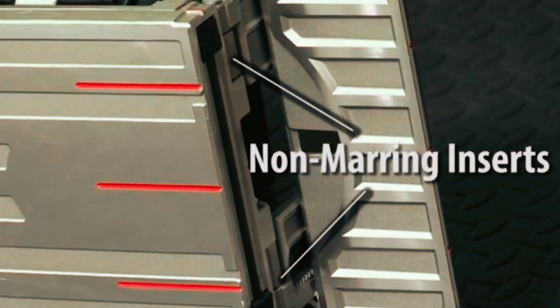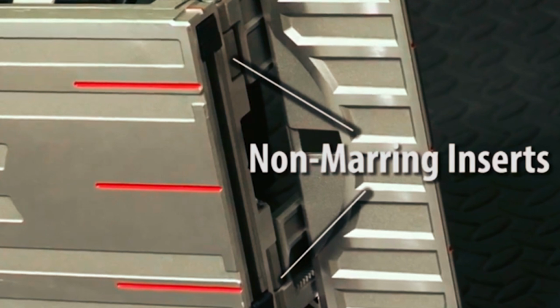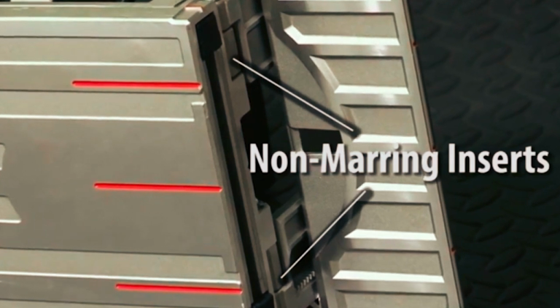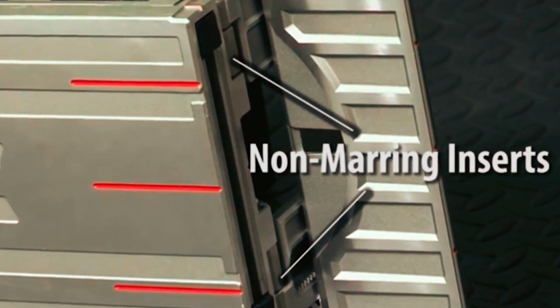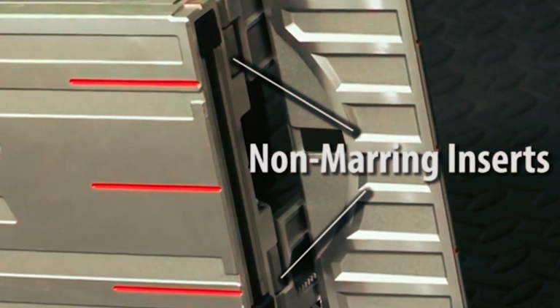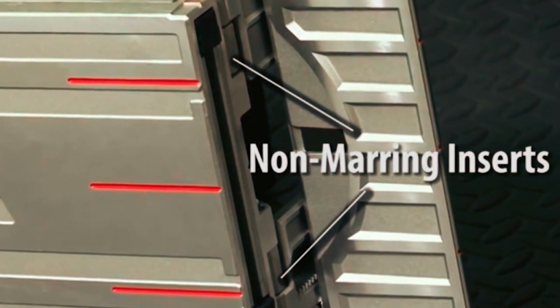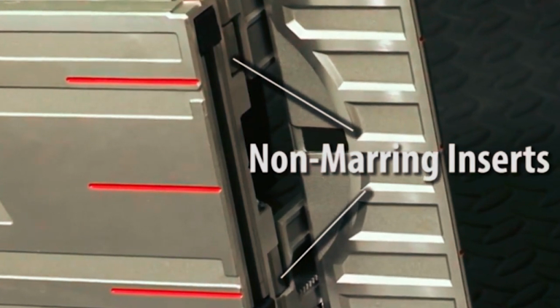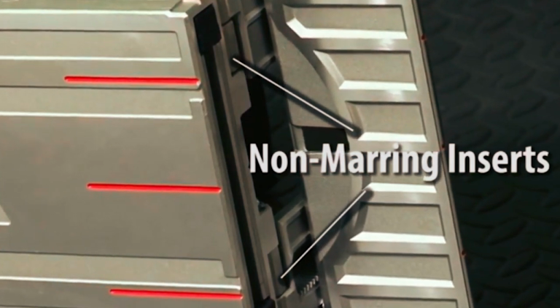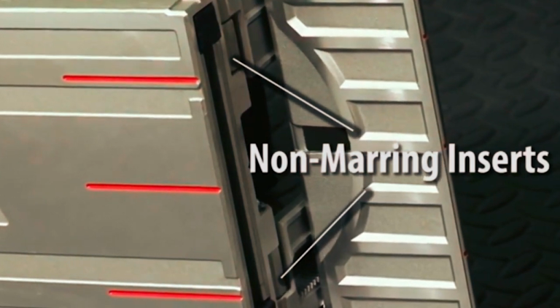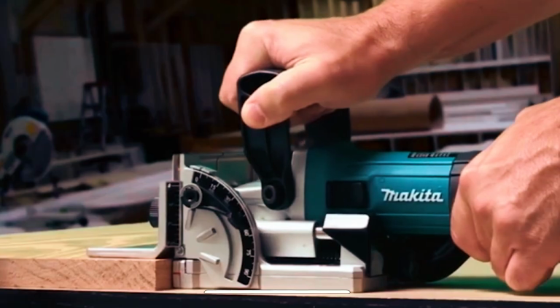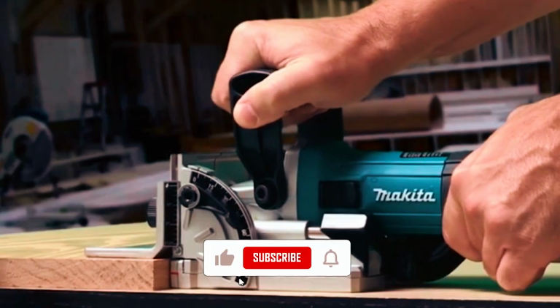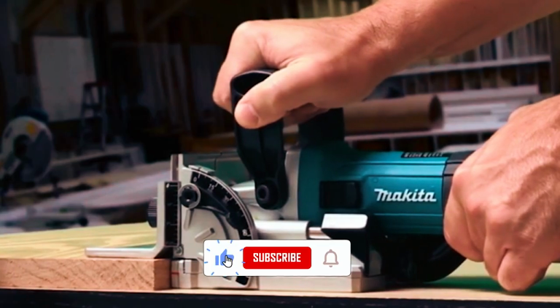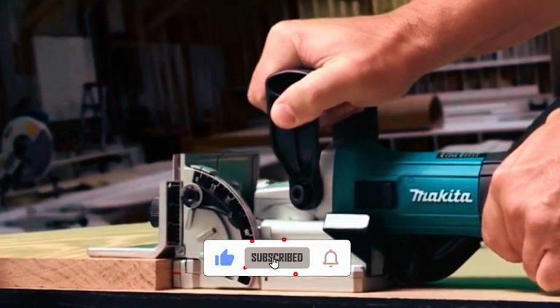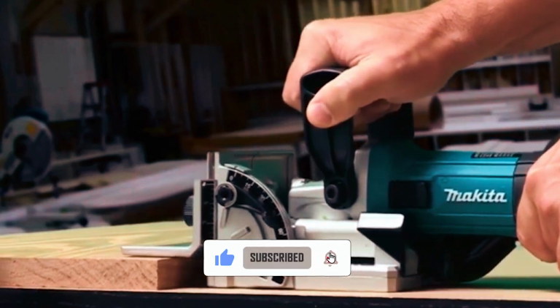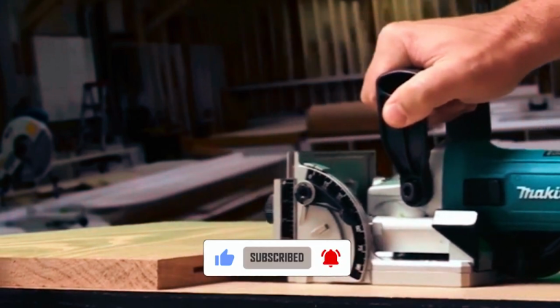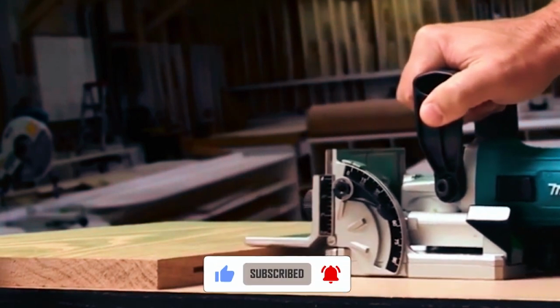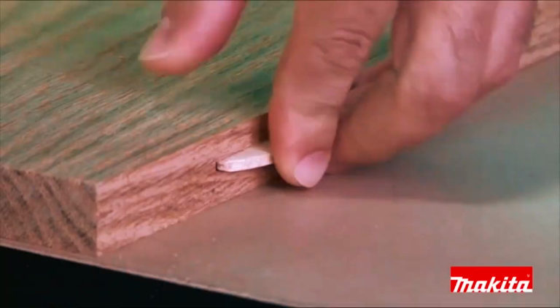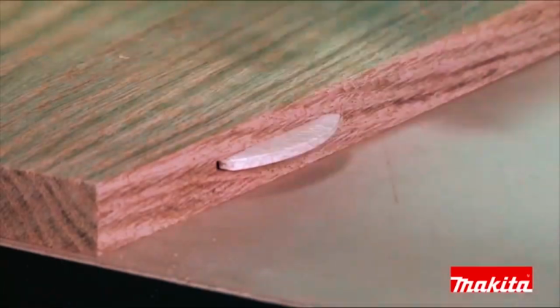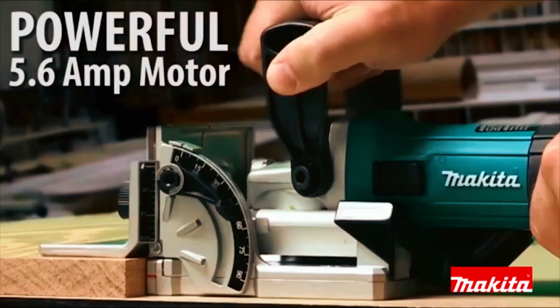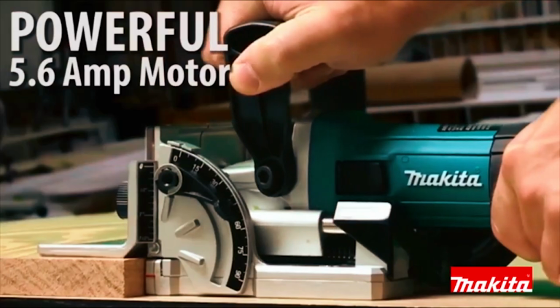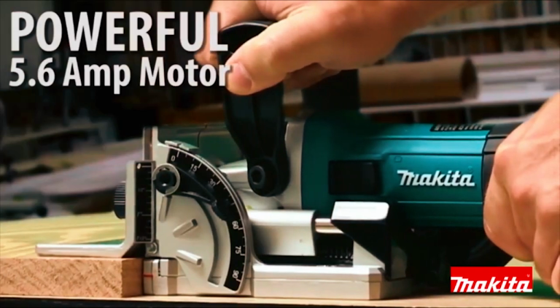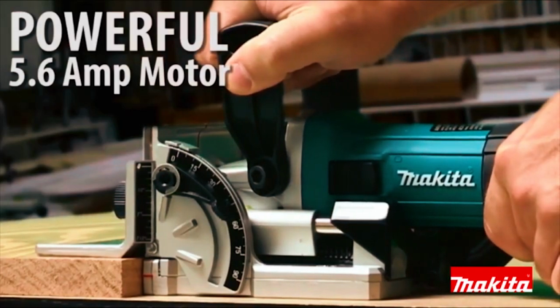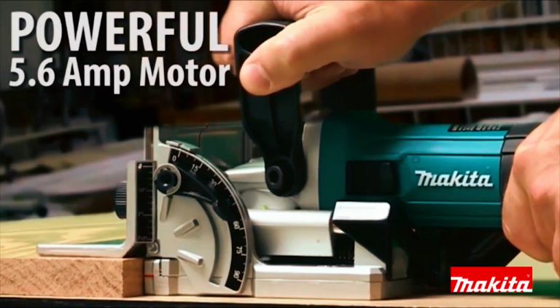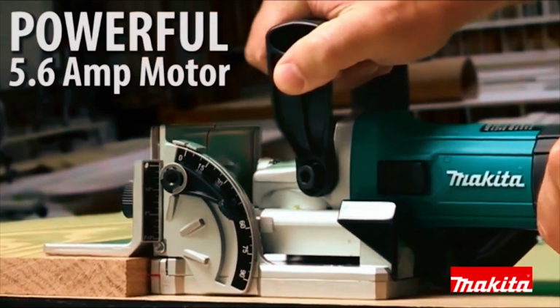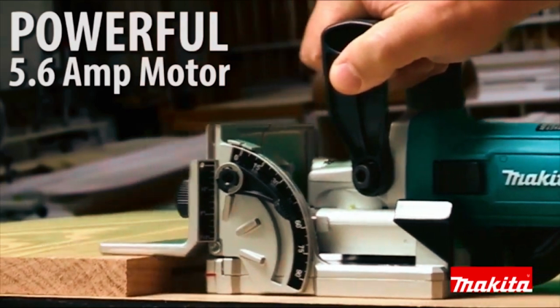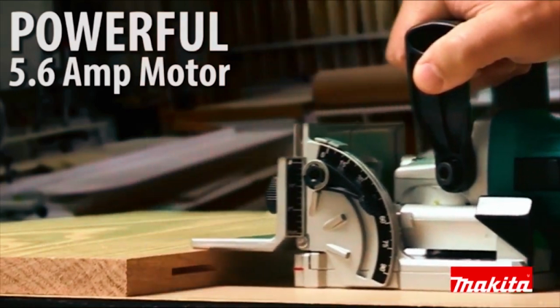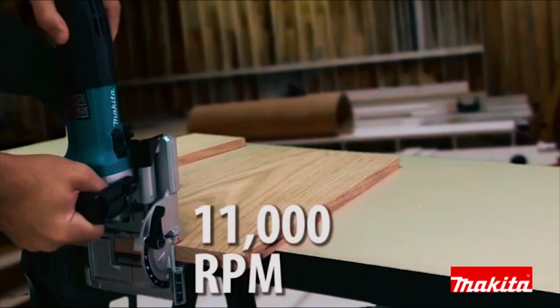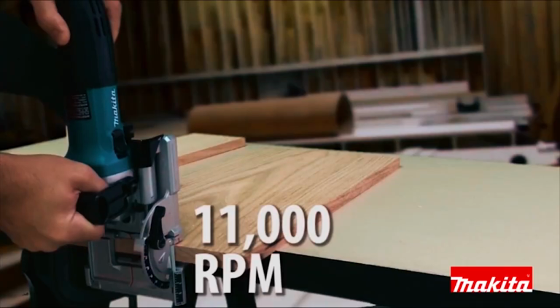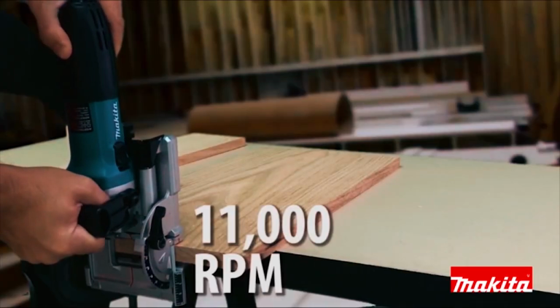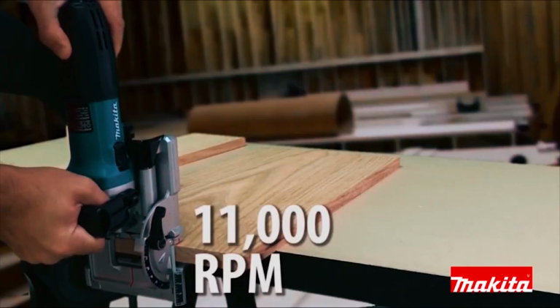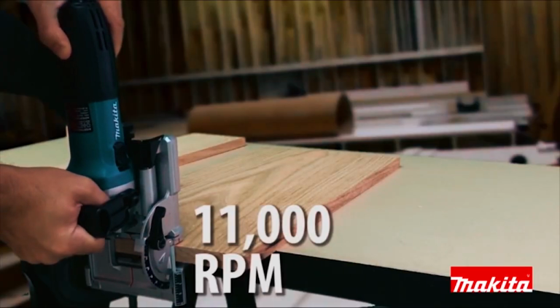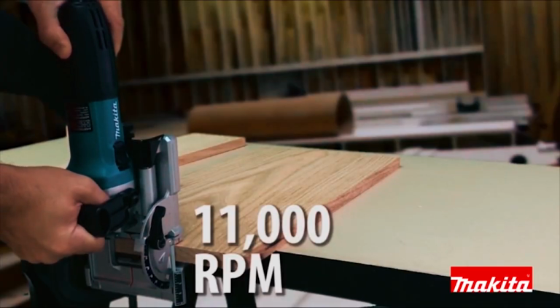The PJ7000 has non-marring rubber inserts, engineered to prevent material from slipping. The powerful 5.6 amp motor delivers 11,000 RPM for quick, precise cutting.